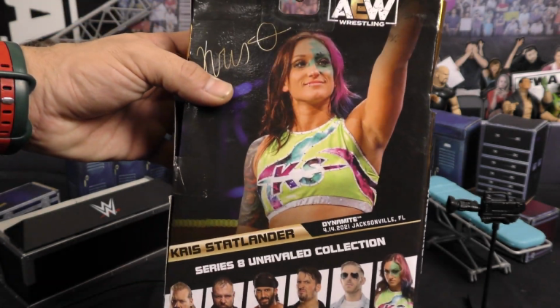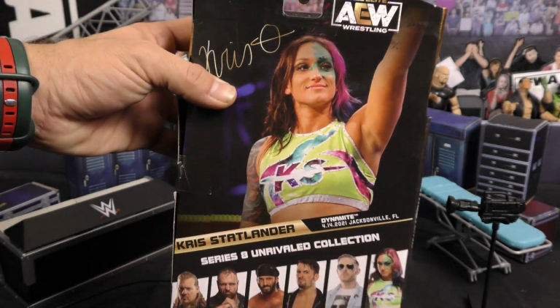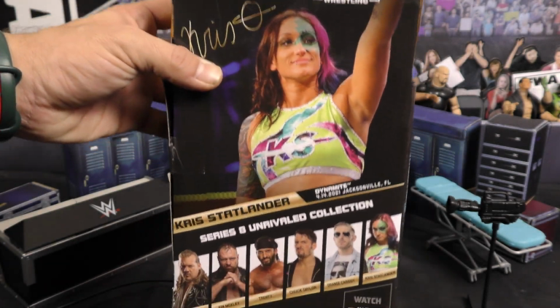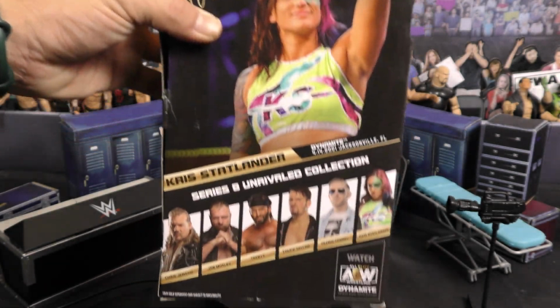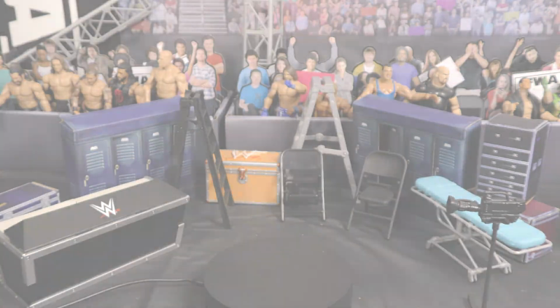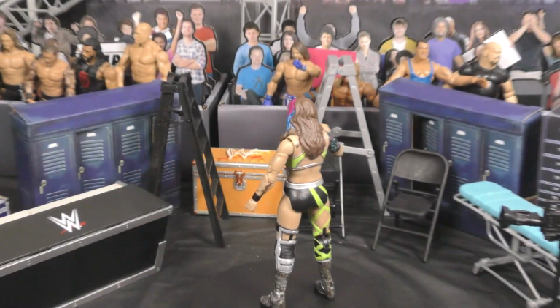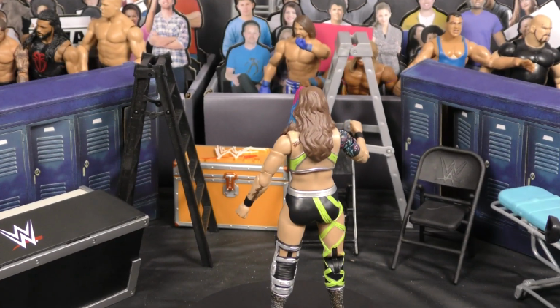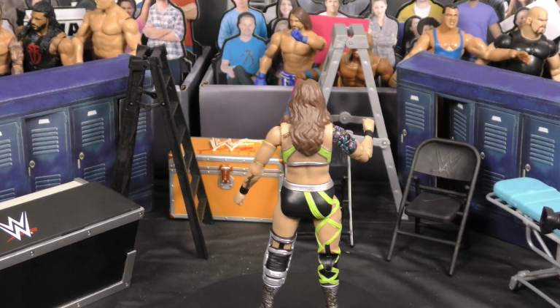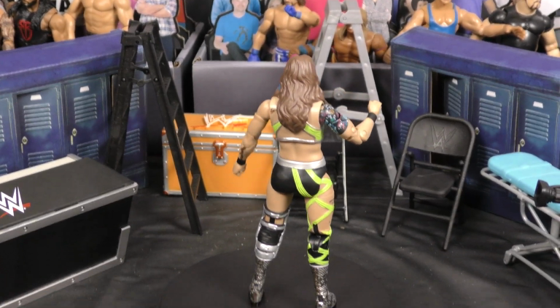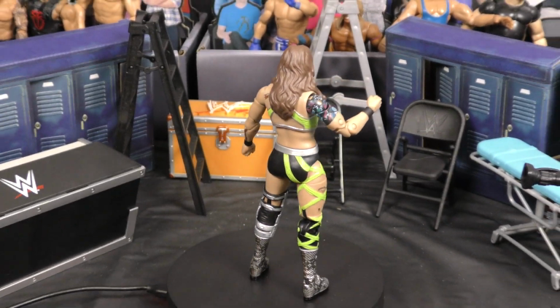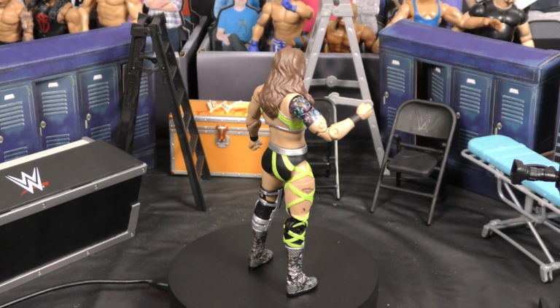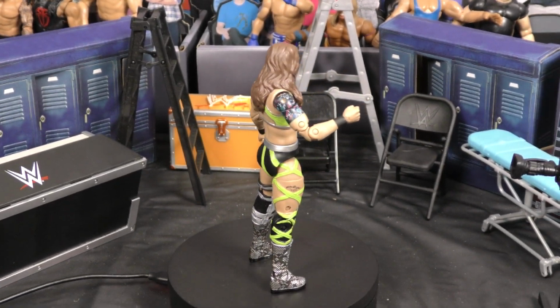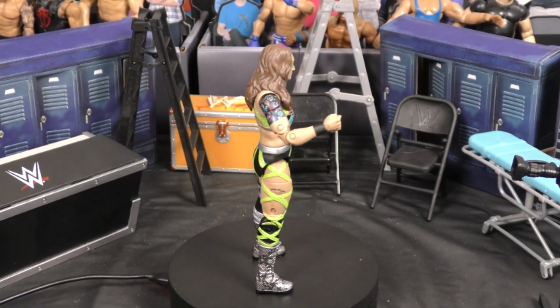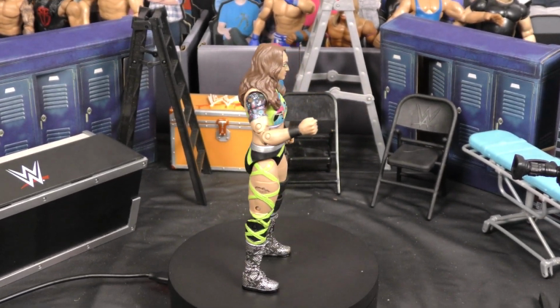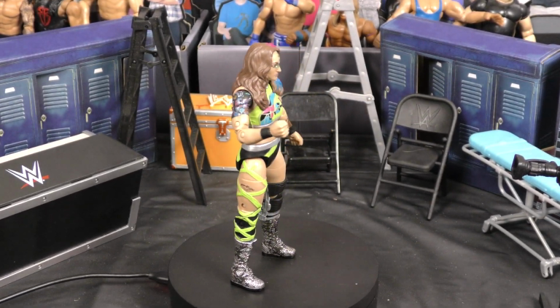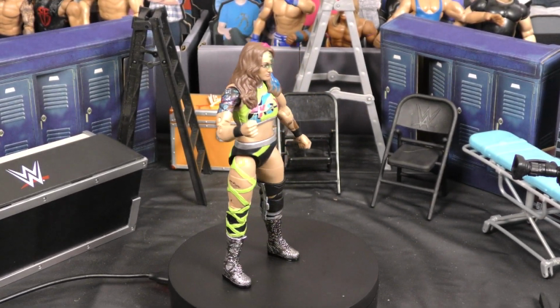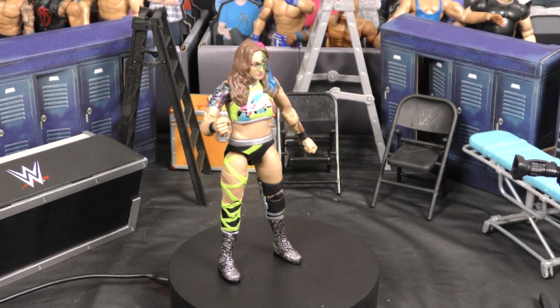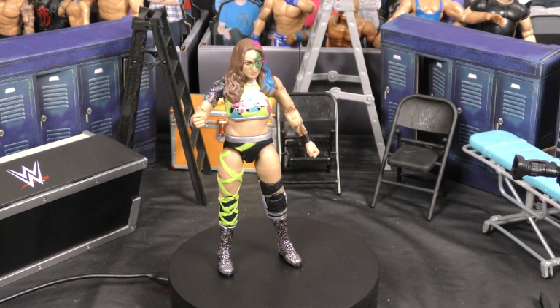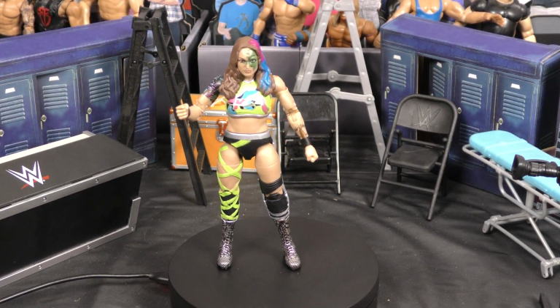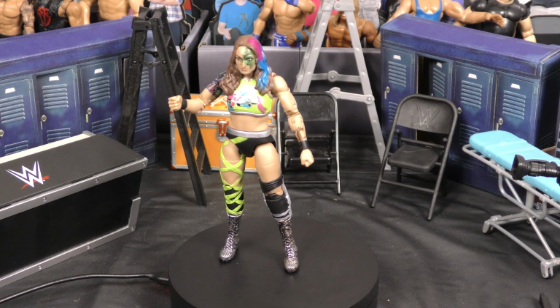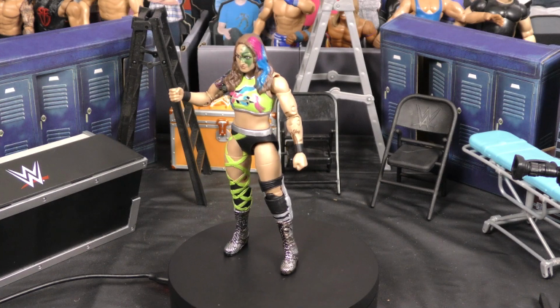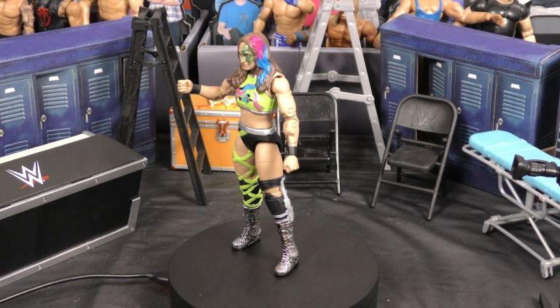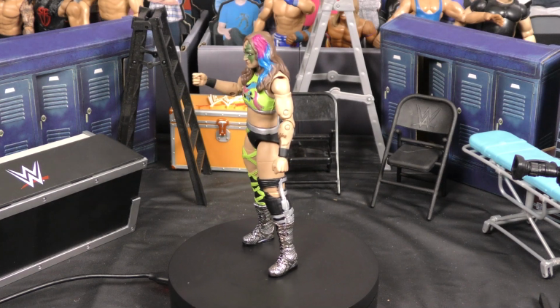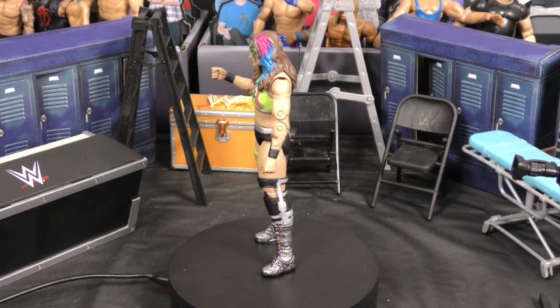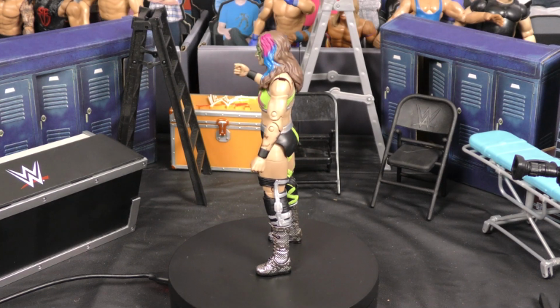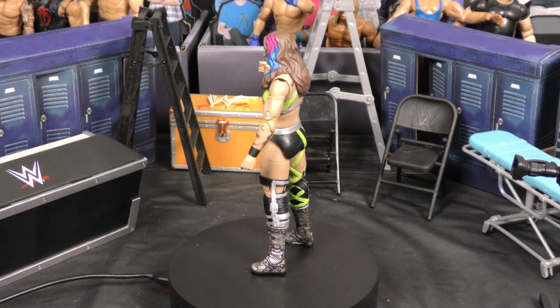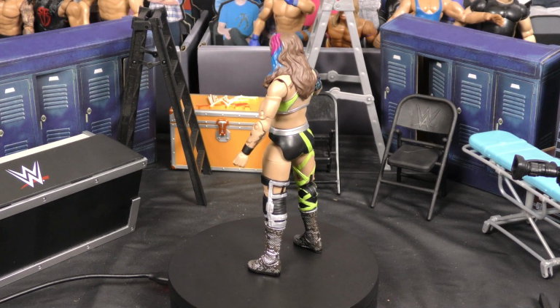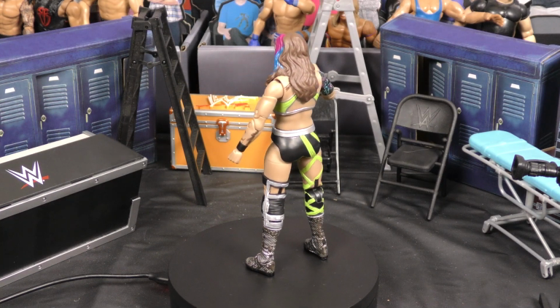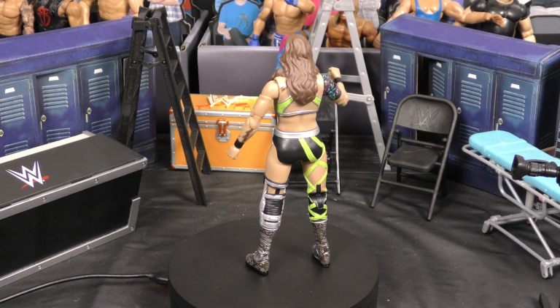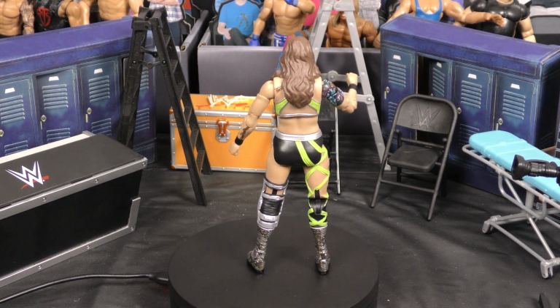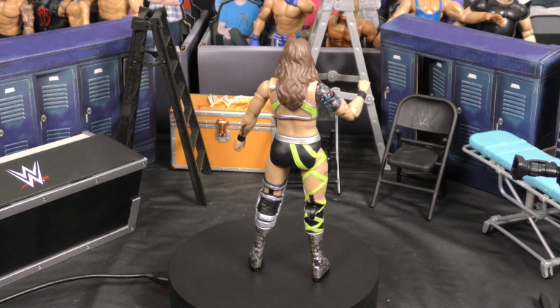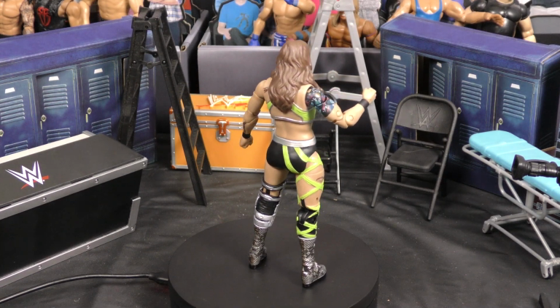Let's open this bad boy up and check it out. Opening it up, I like it. The likeness is definitely there, the movability is there — your typical Jazwares figures. I think they did a great job with it, awesome one to have in the collection. What do you guys think?